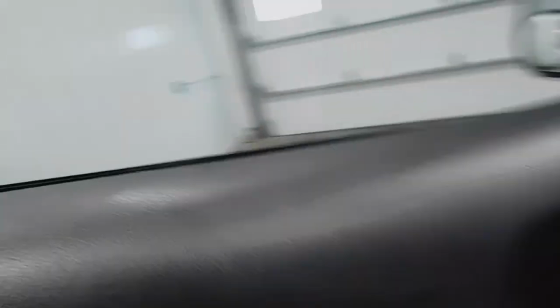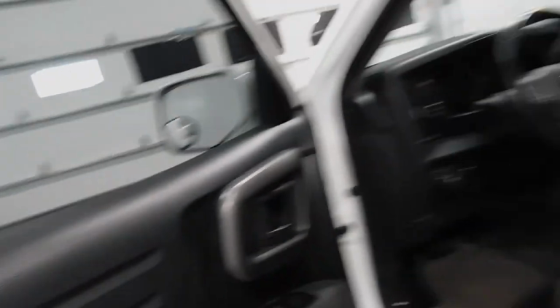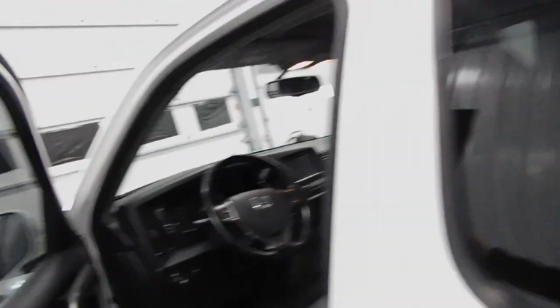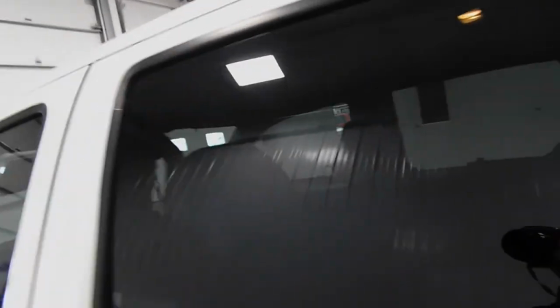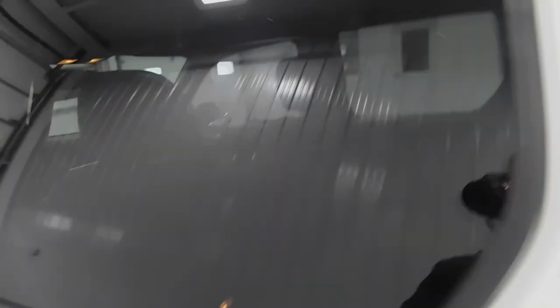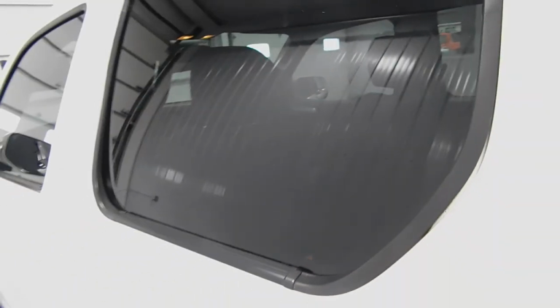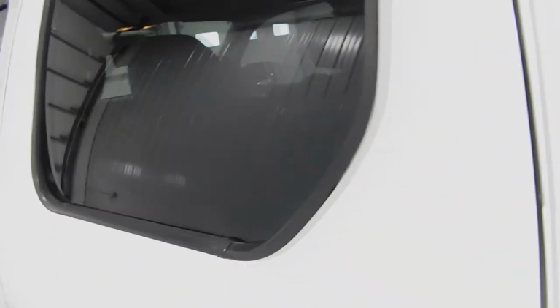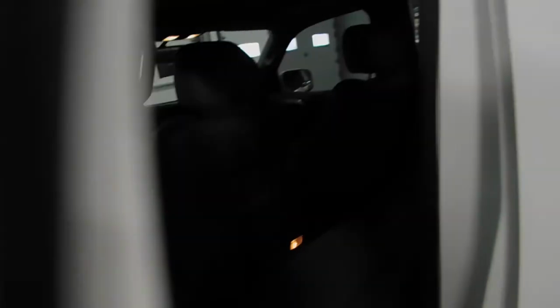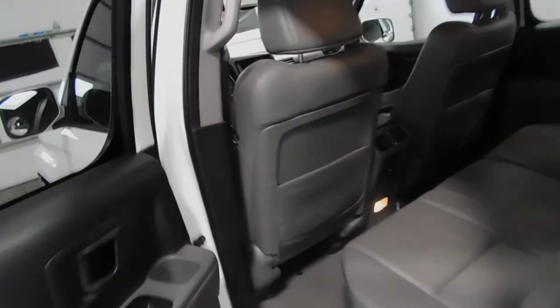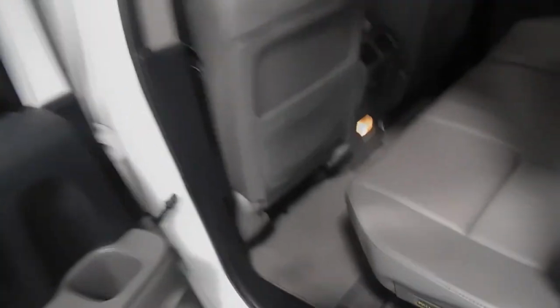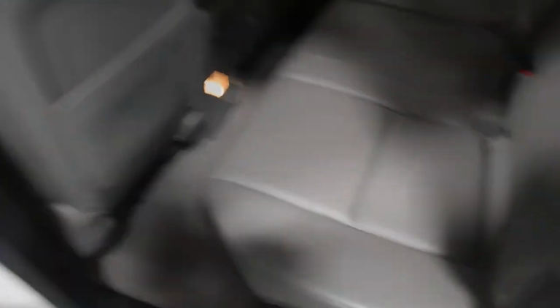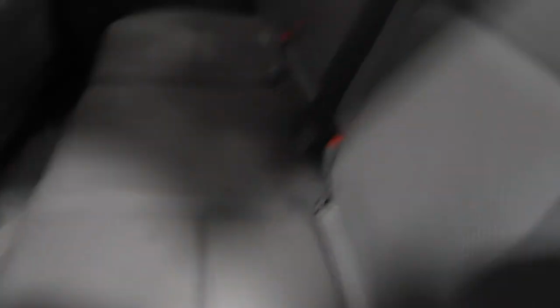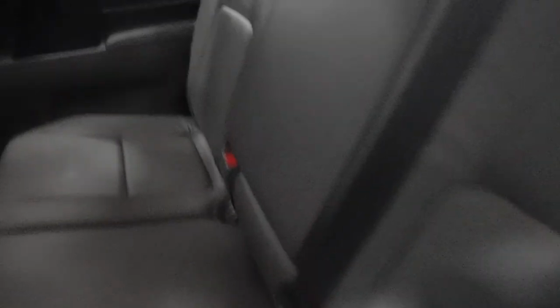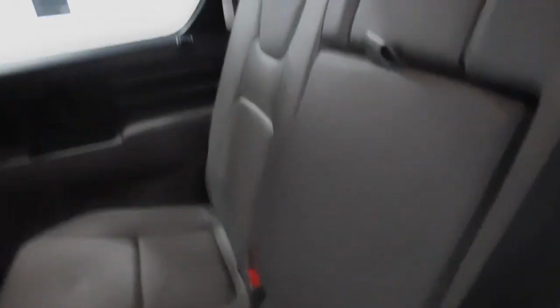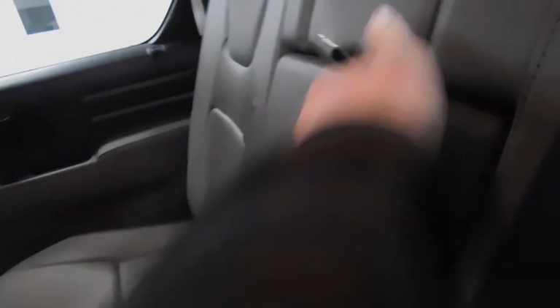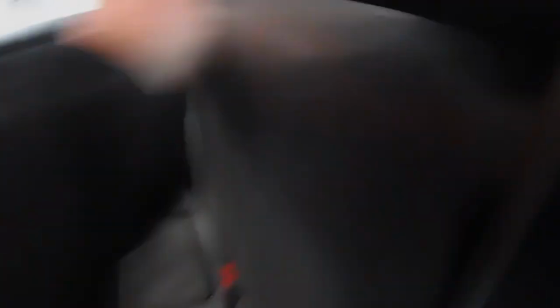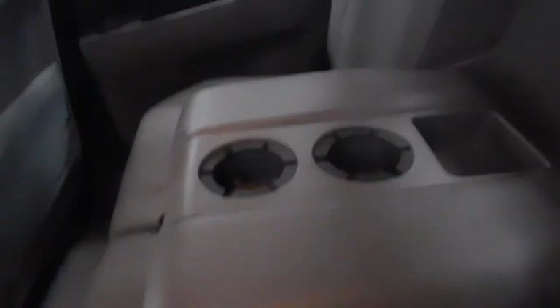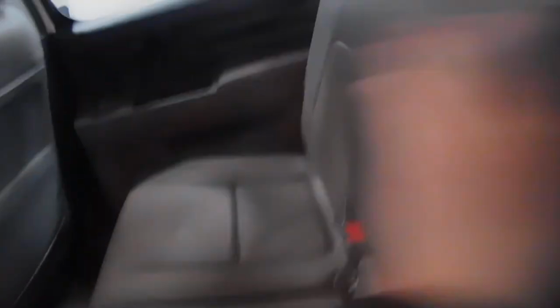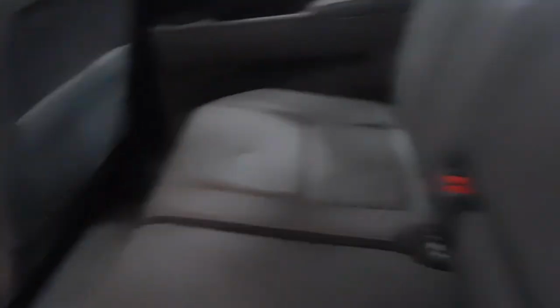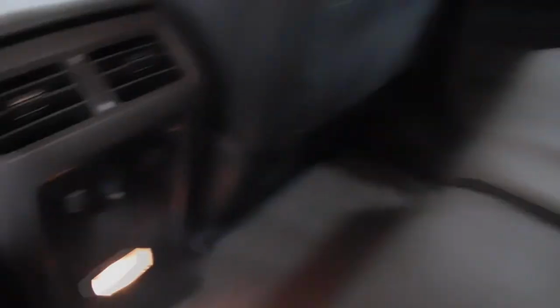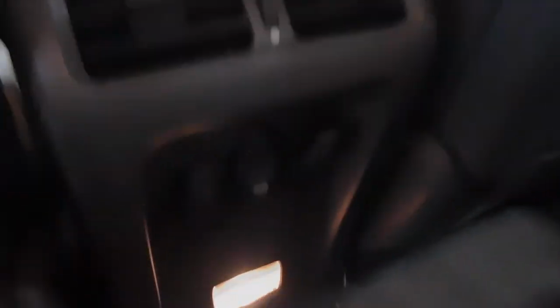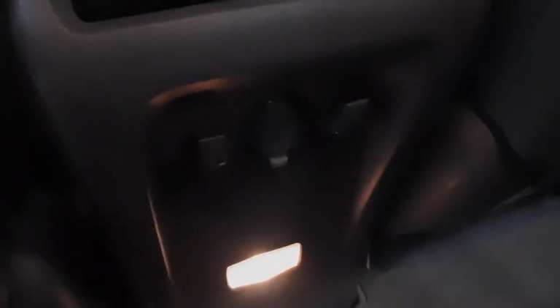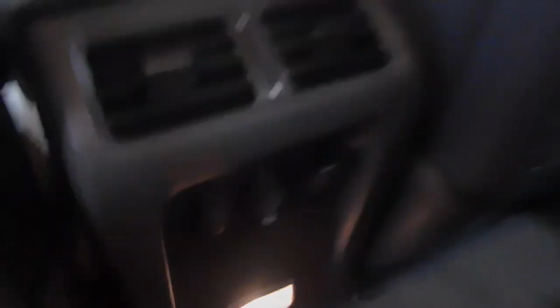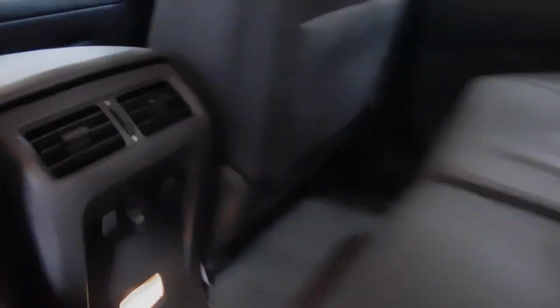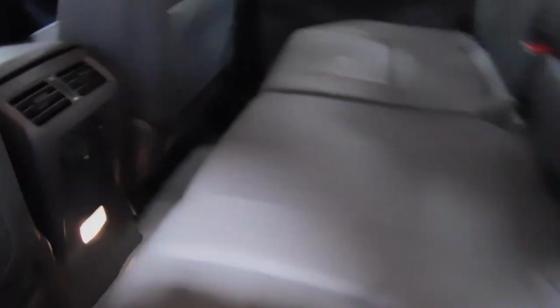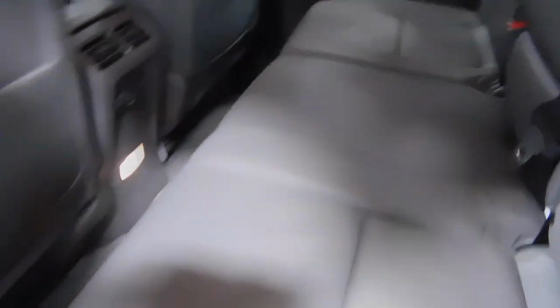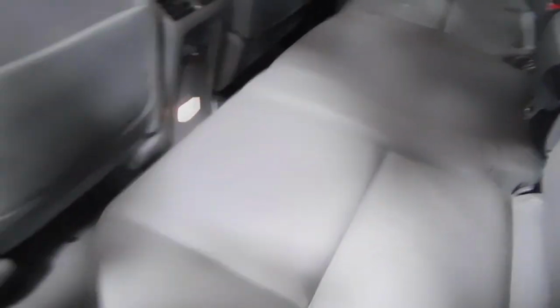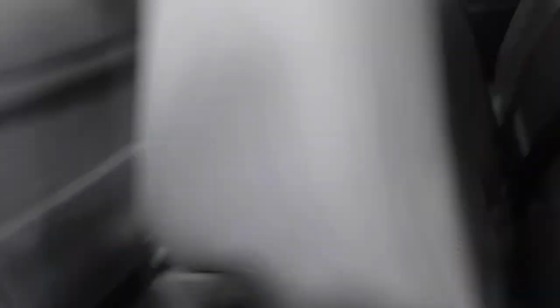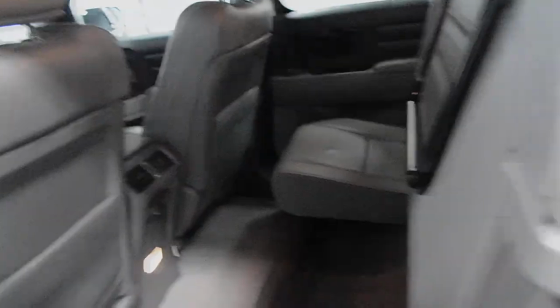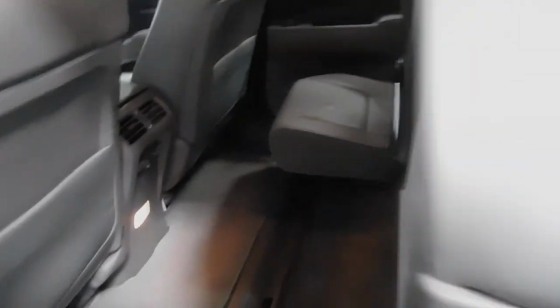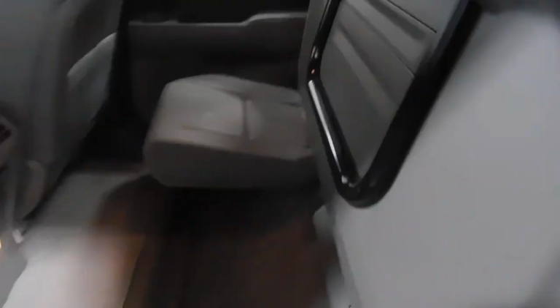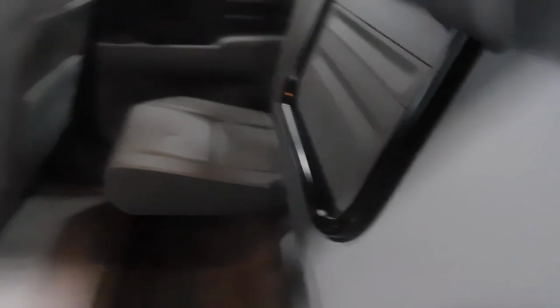Move to the second row — privacy glass there. Very nice seats in the back. Armrest with cup holders. Power outlet down there.